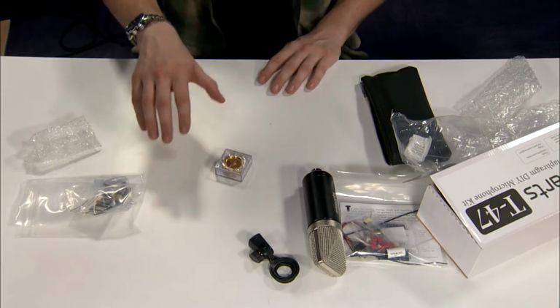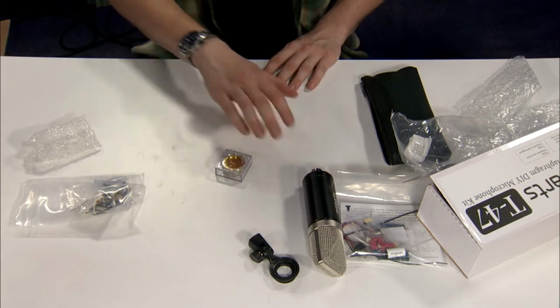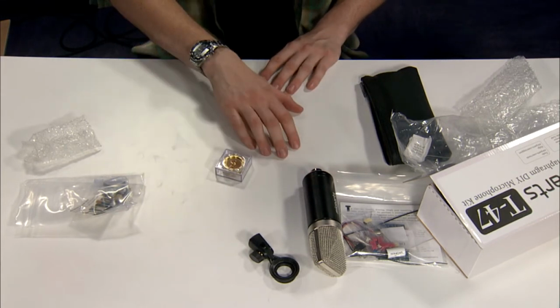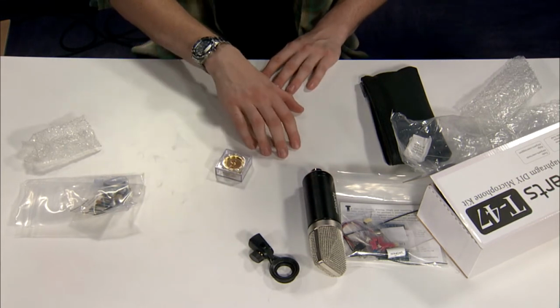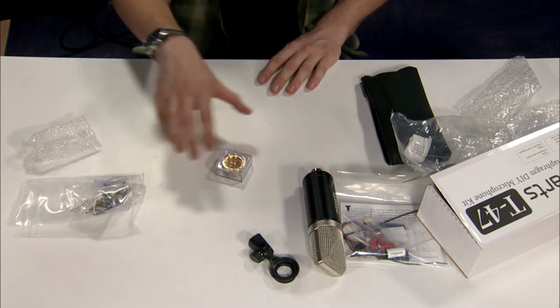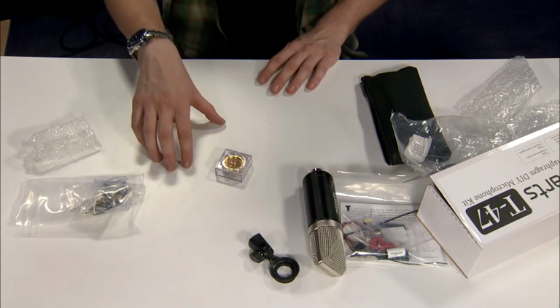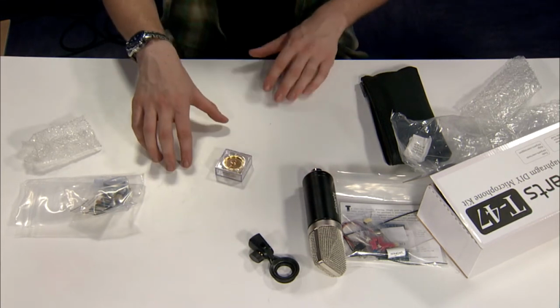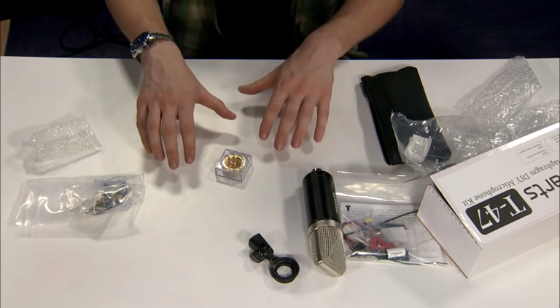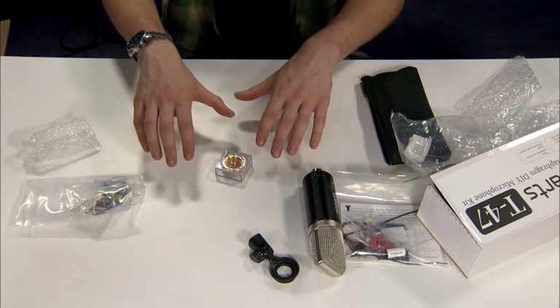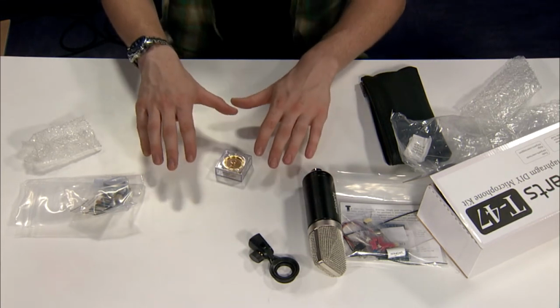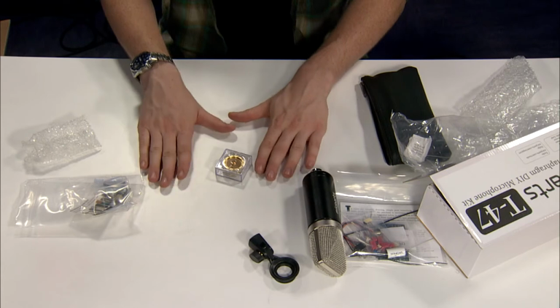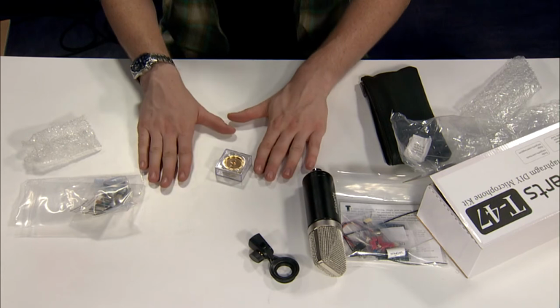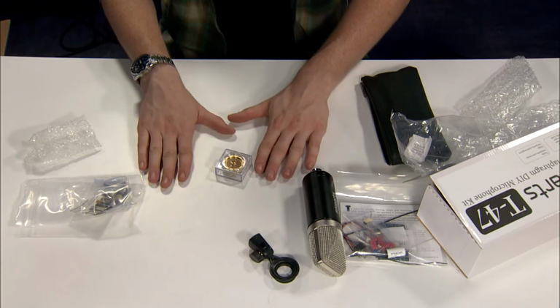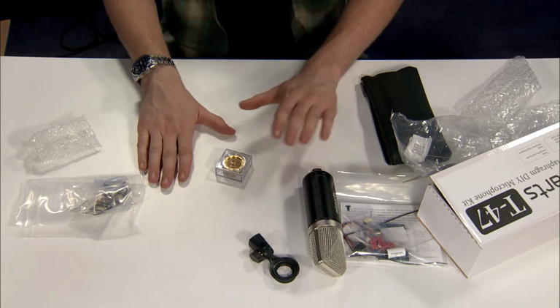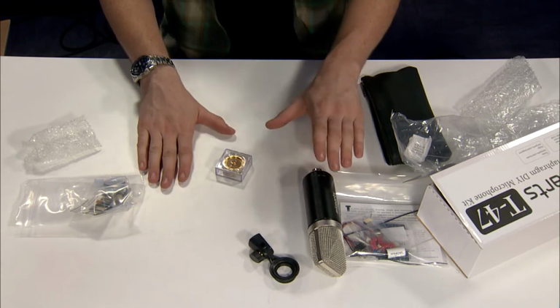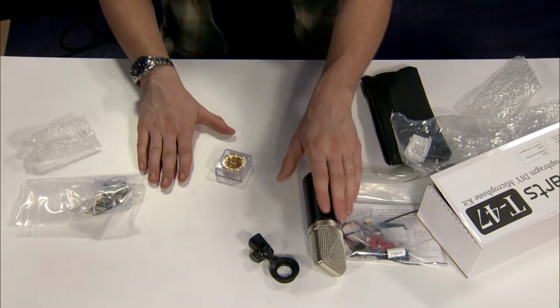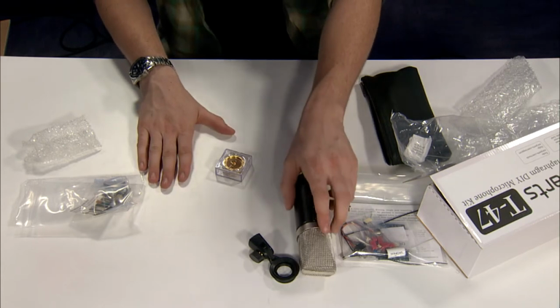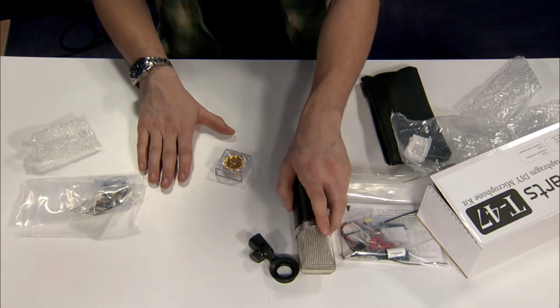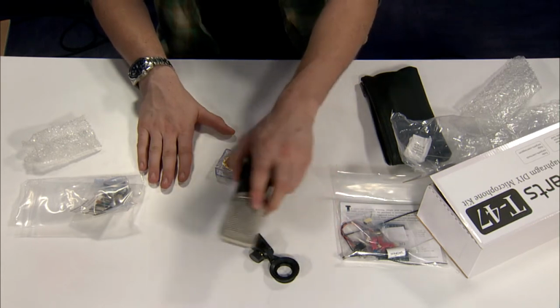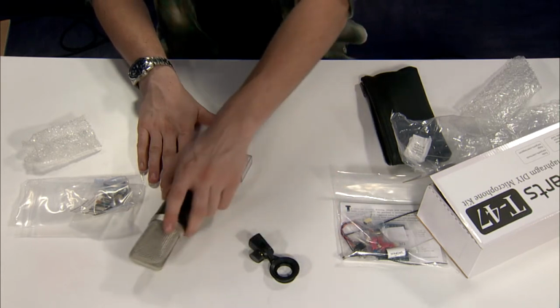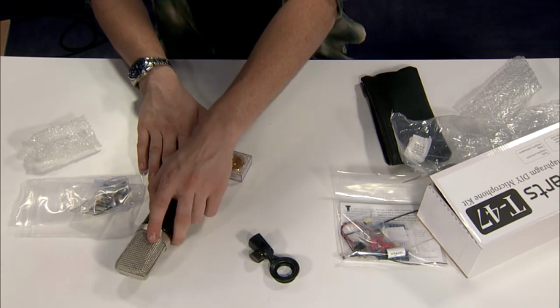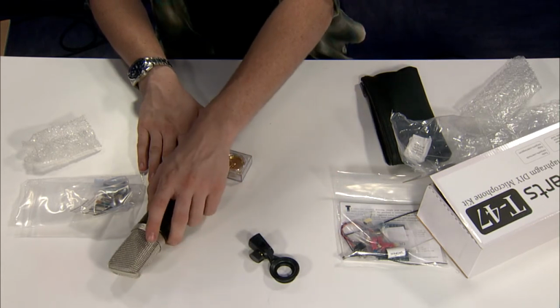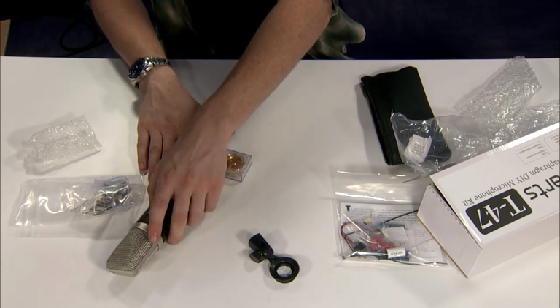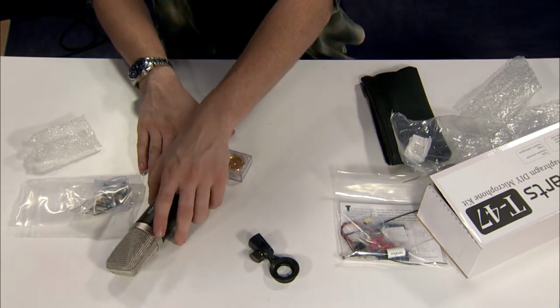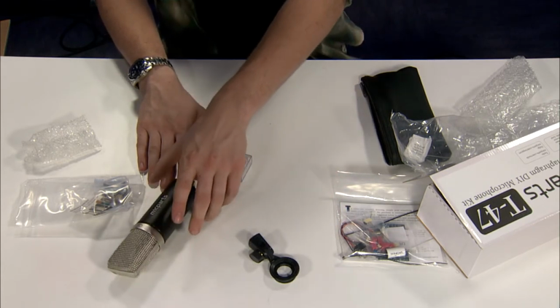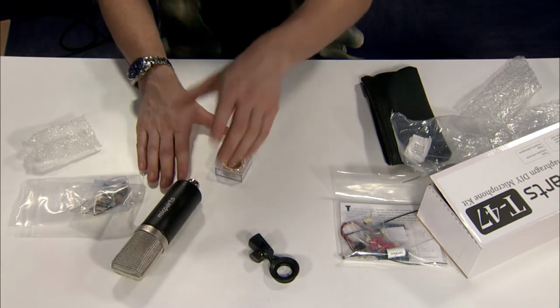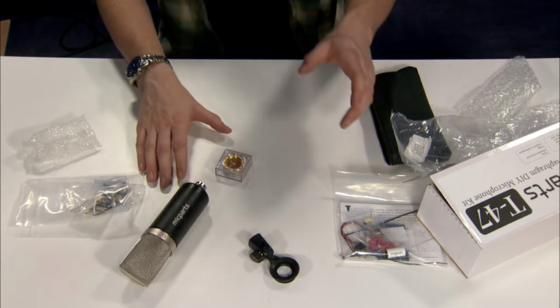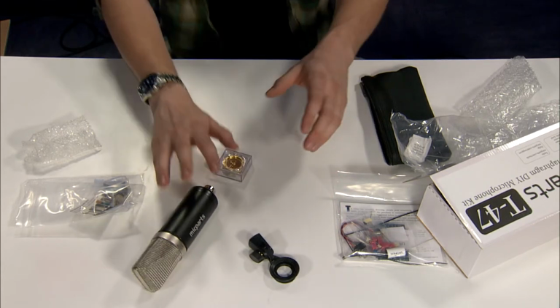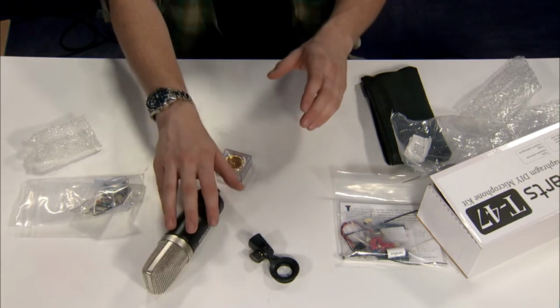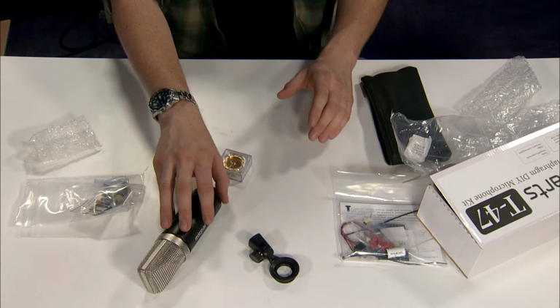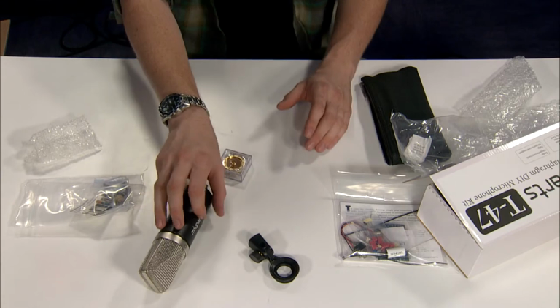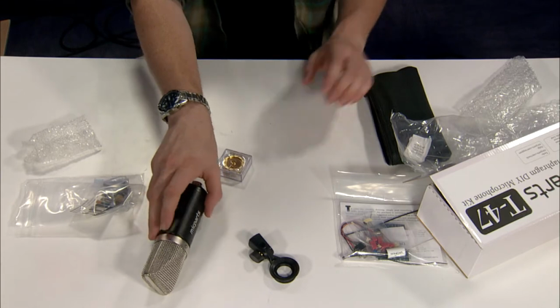The main thing about the S47 is it's transformerless, whereas this is a transformer microphone. Which means as you drive it, you'll get some coloration.